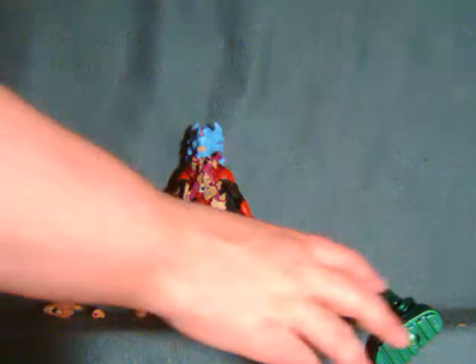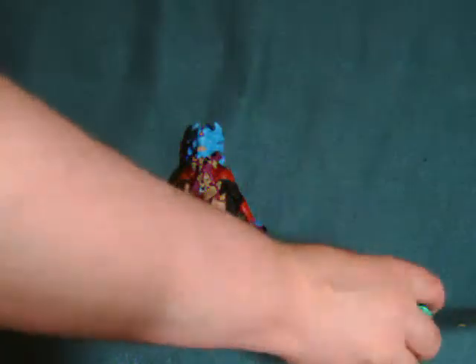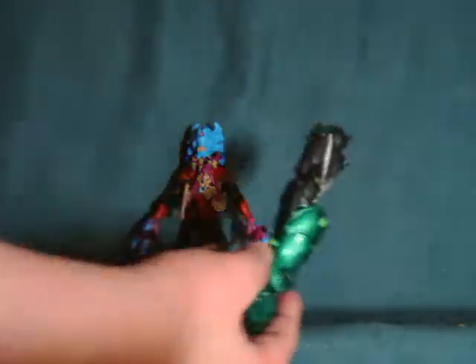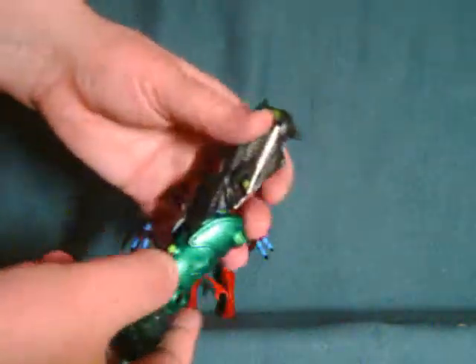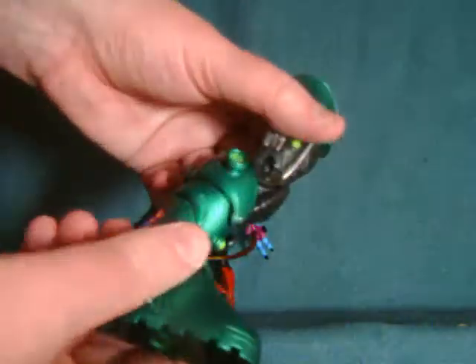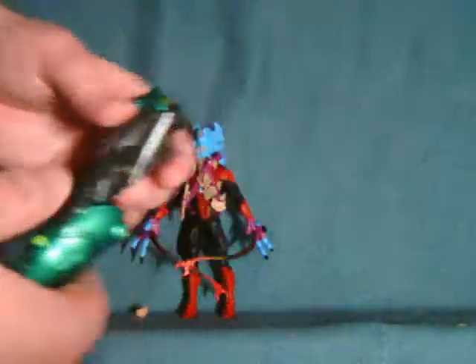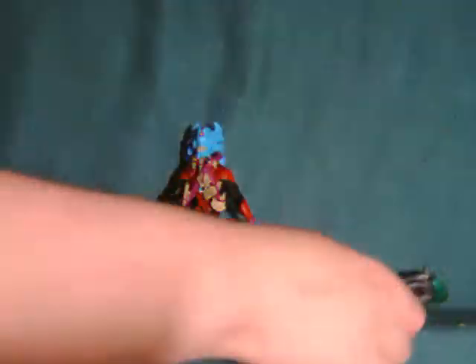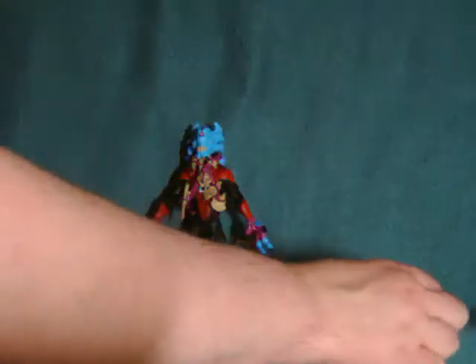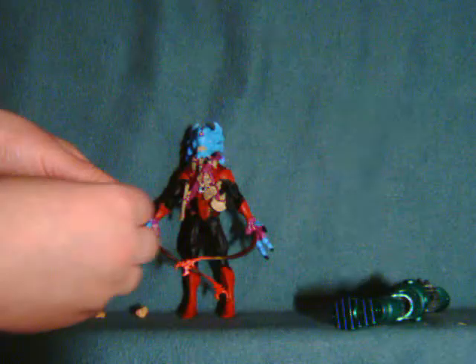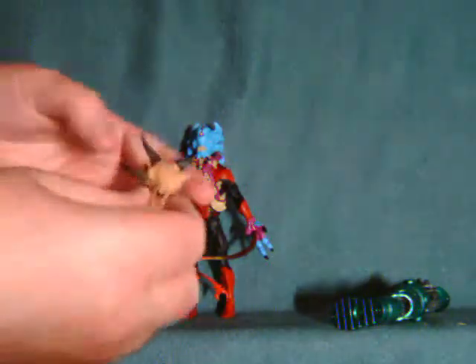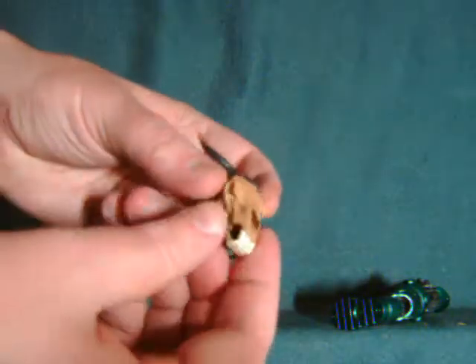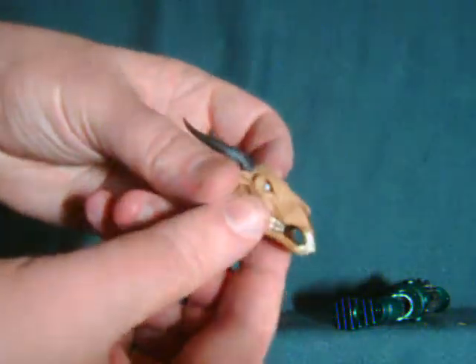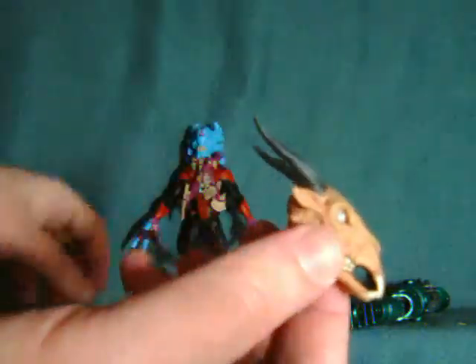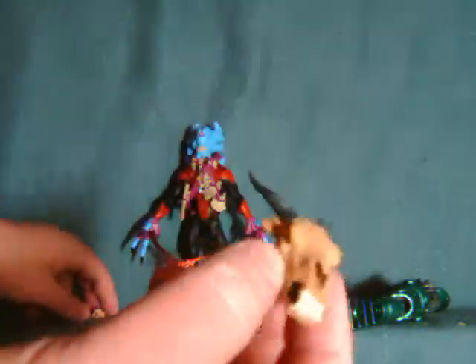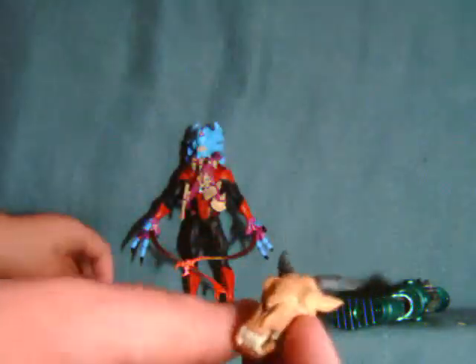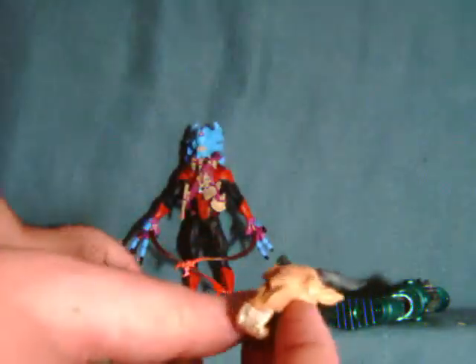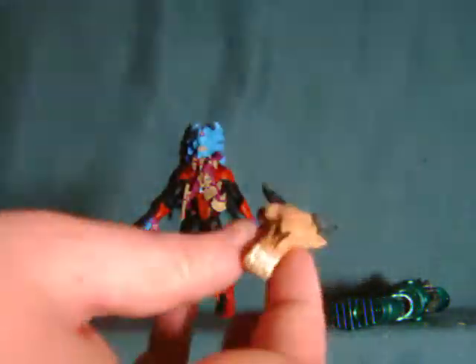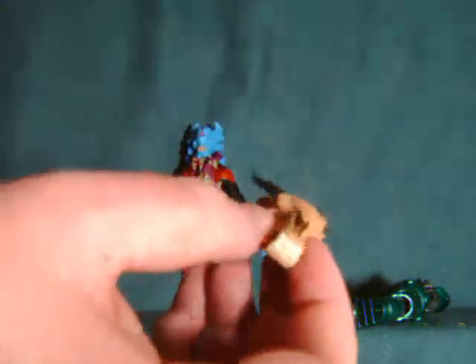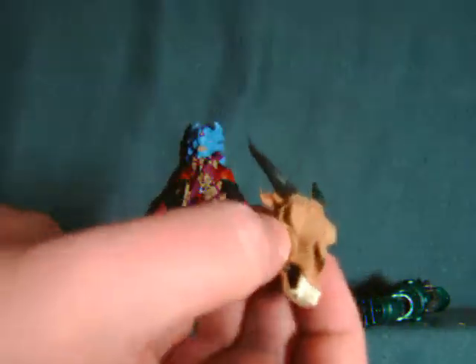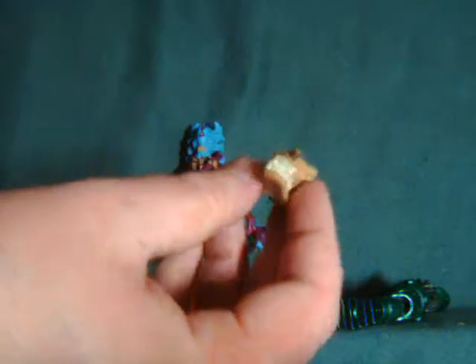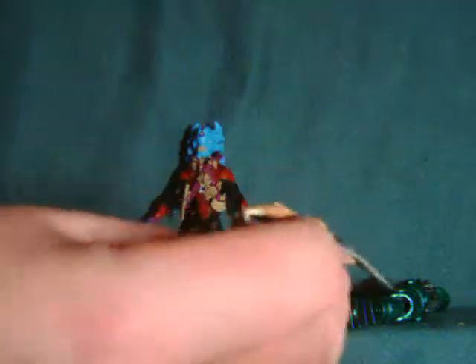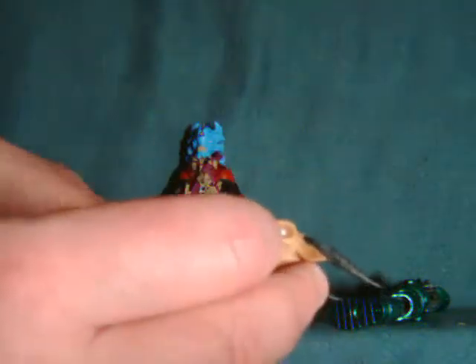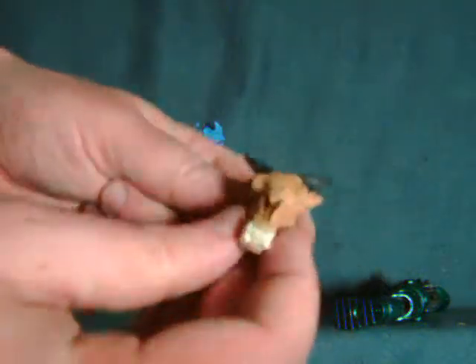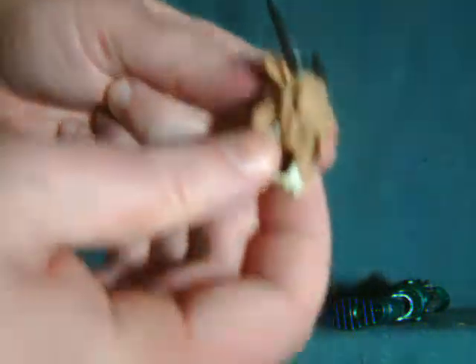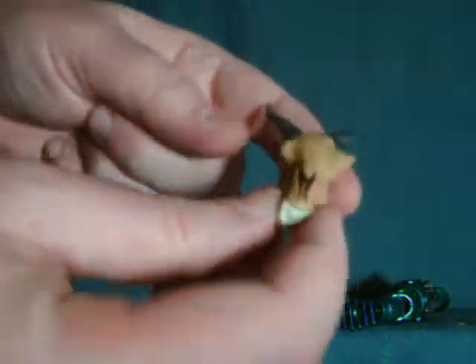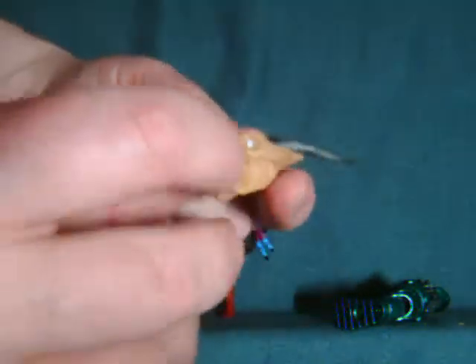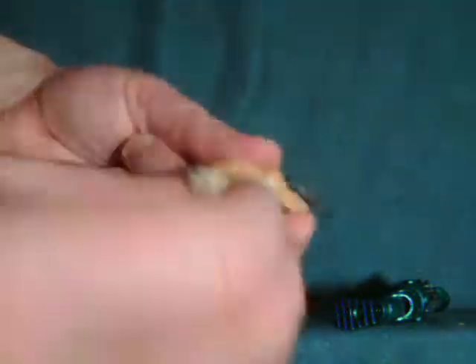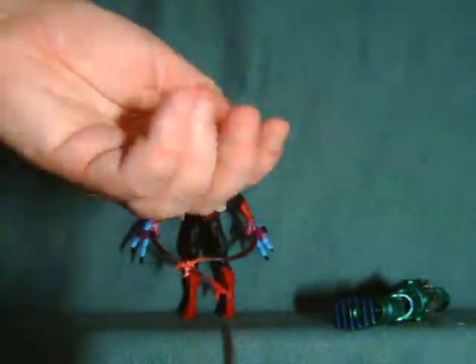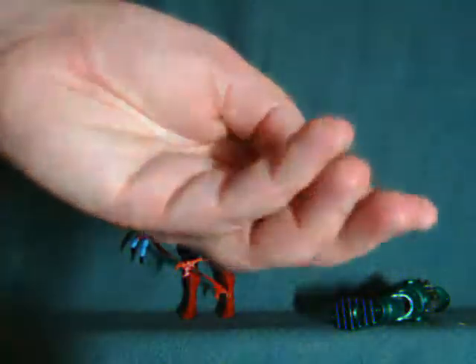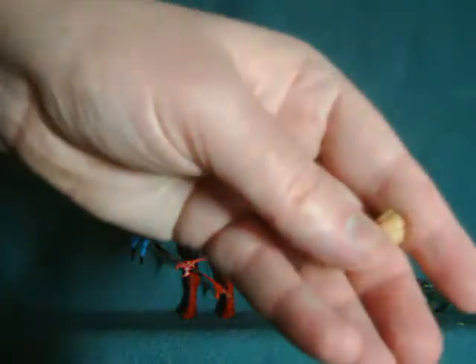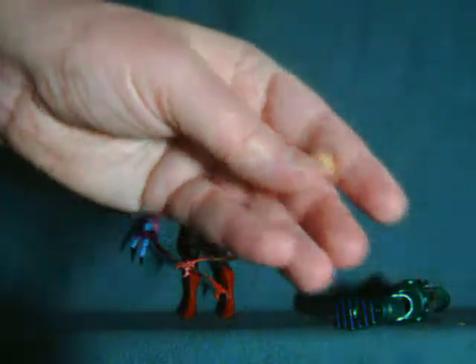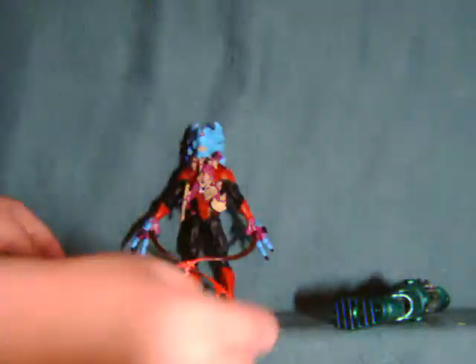Nightlick comes with Stell's right leg as well as the alternate pieces to turn him into Skalix, which was actually probably the bigger draw for me personally in the pack. It's just a really cool design.